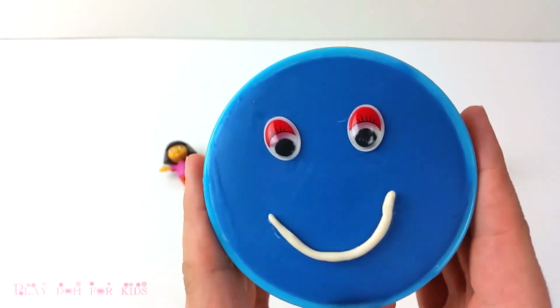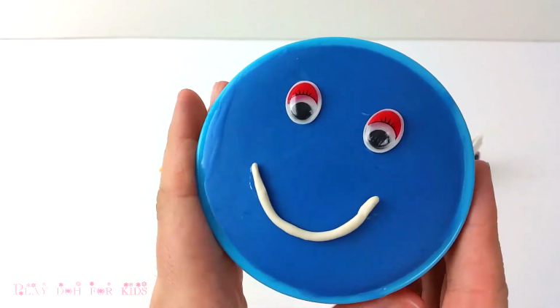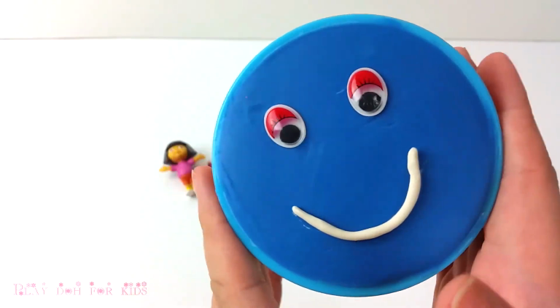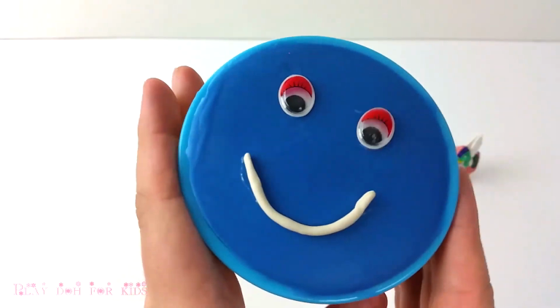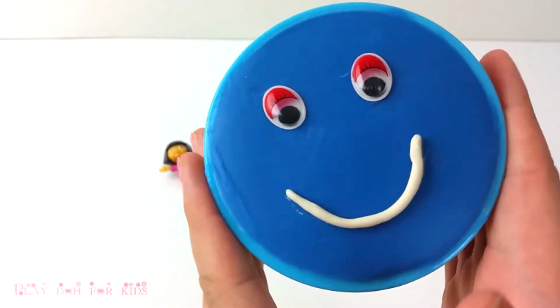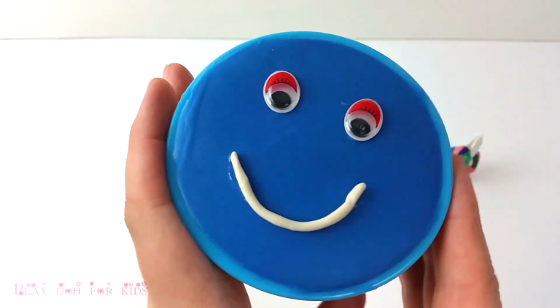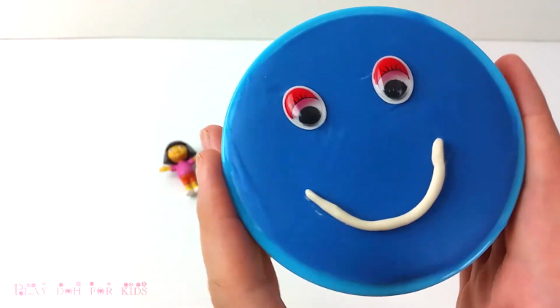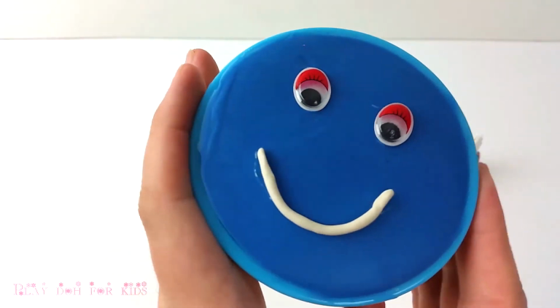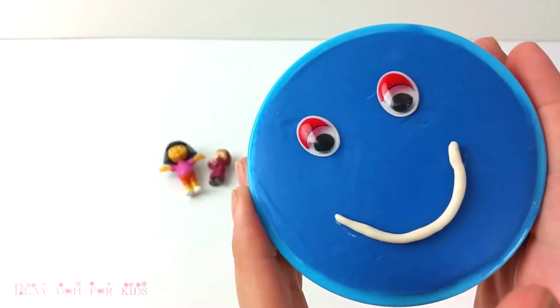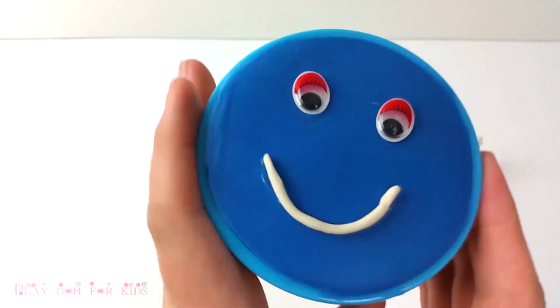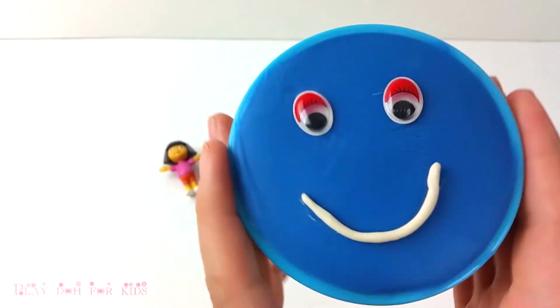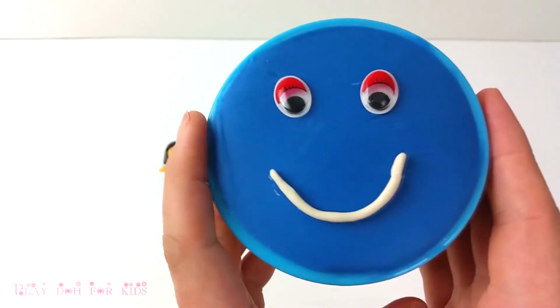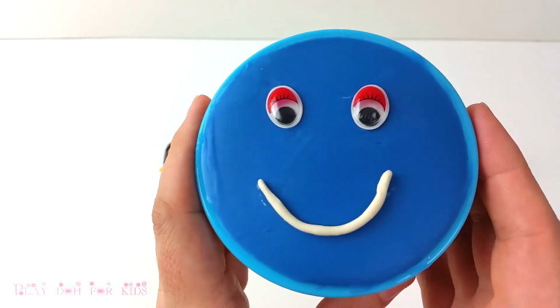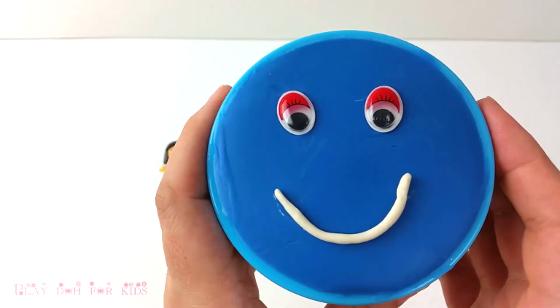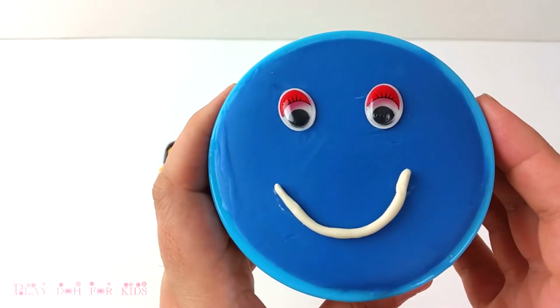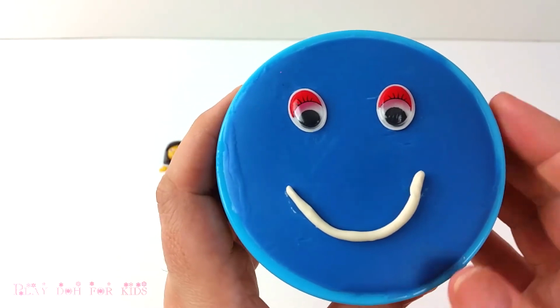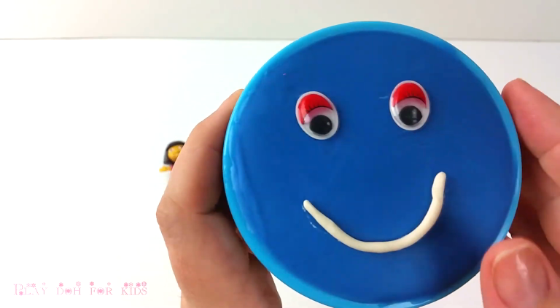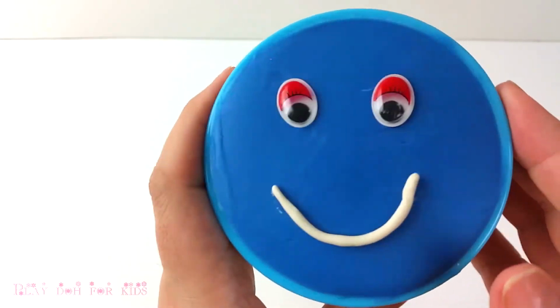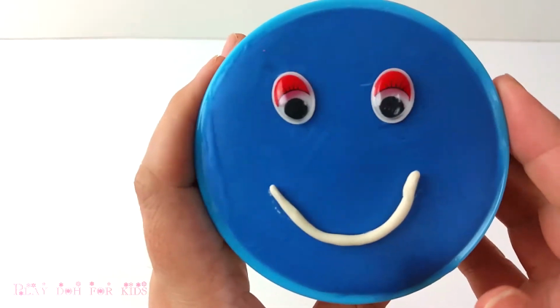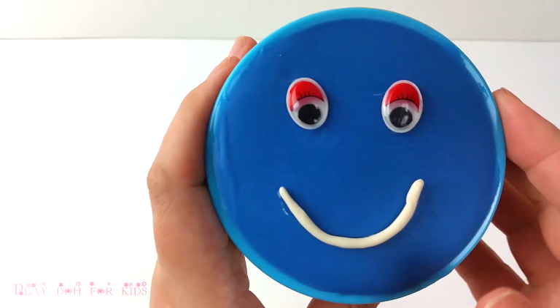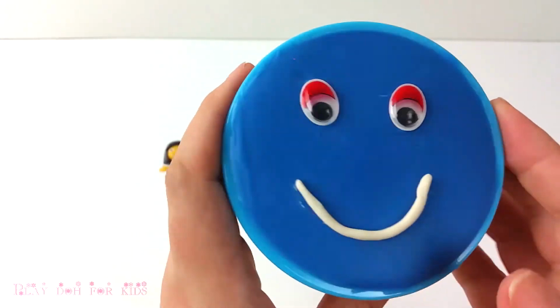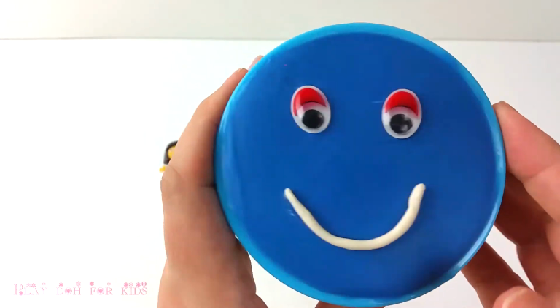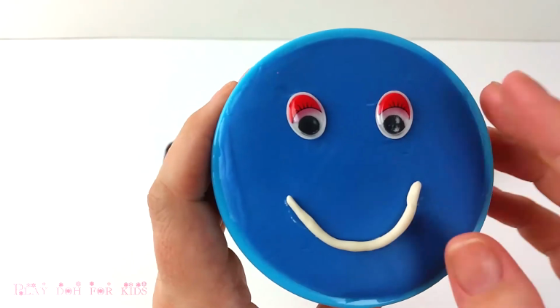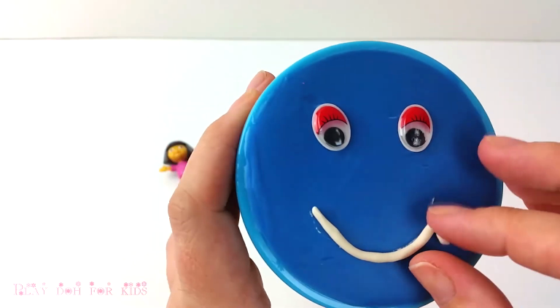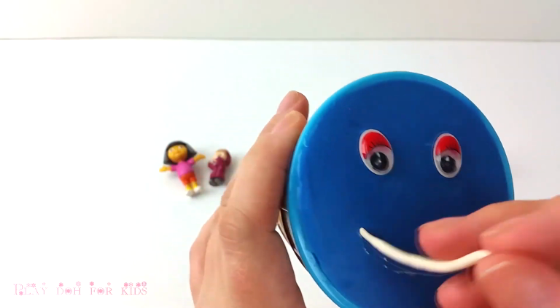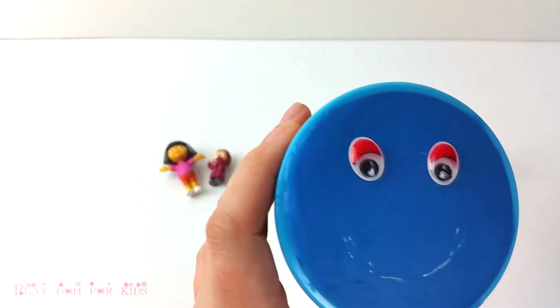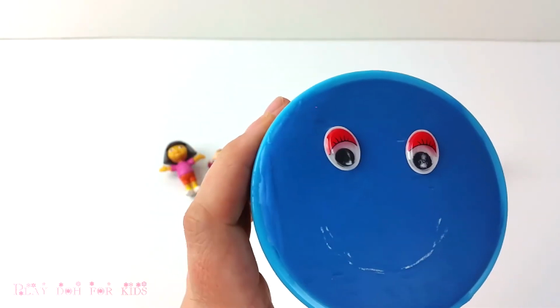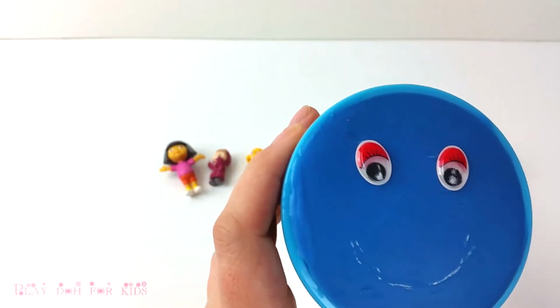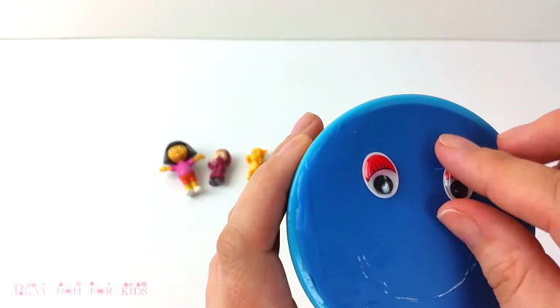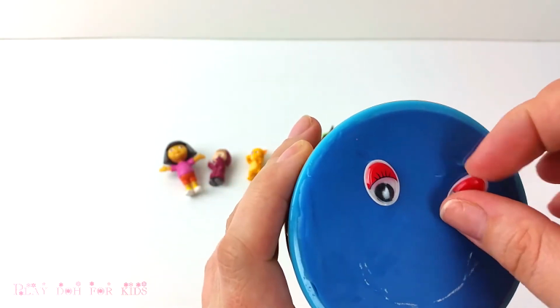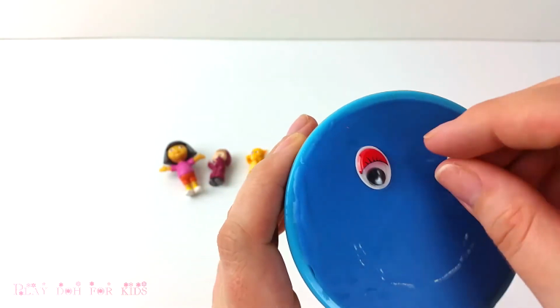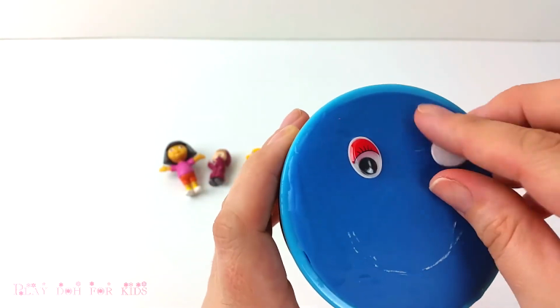Baby finger, baby finger, where are you? Baby finger, baby finger, where are you?